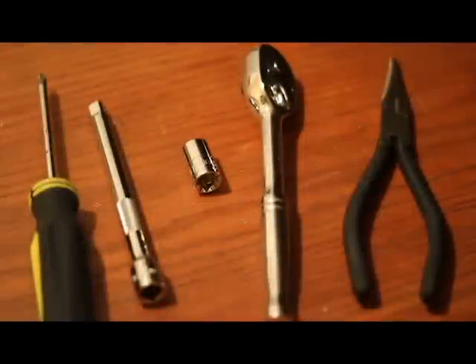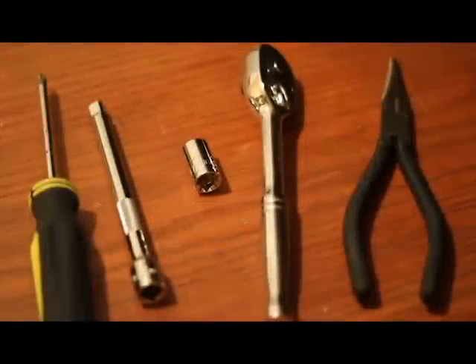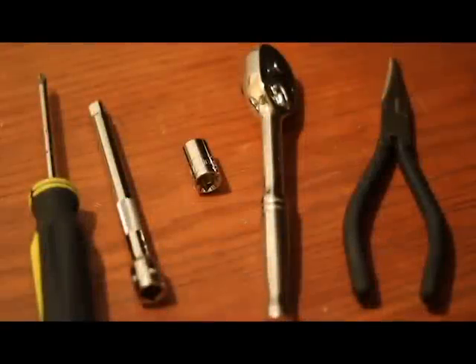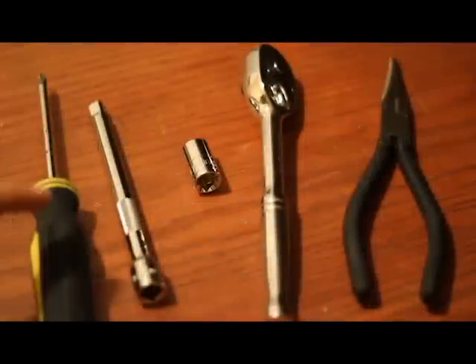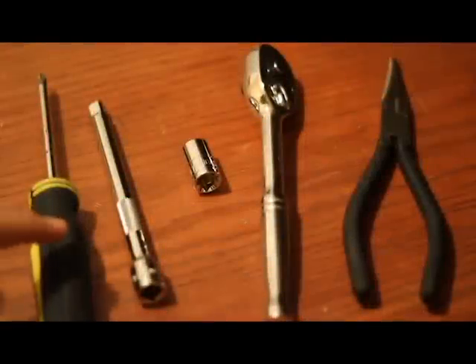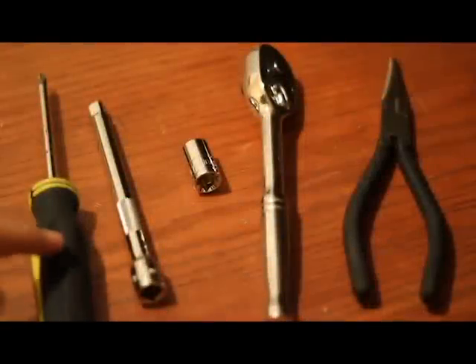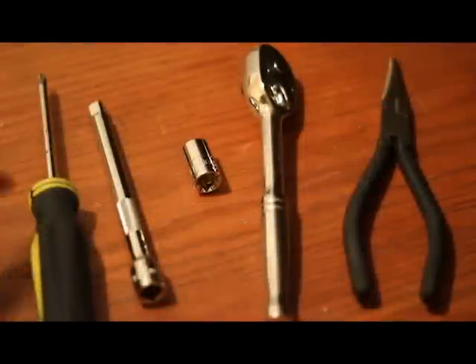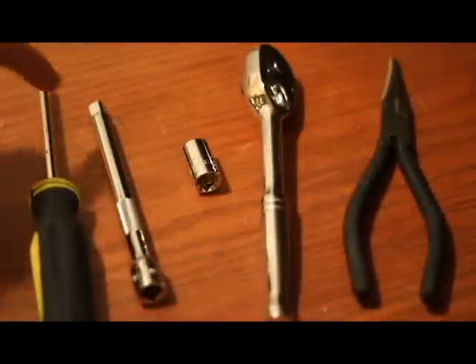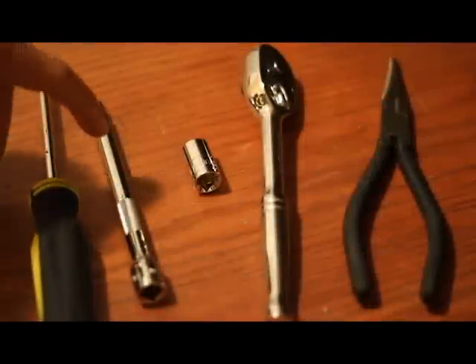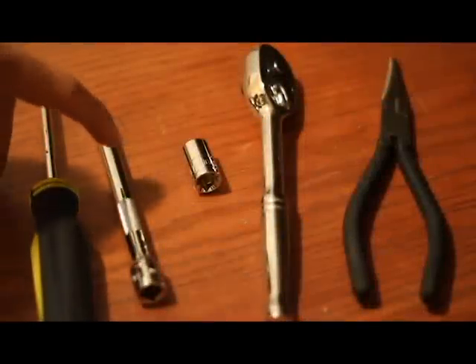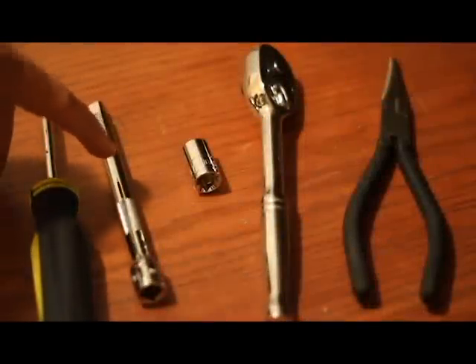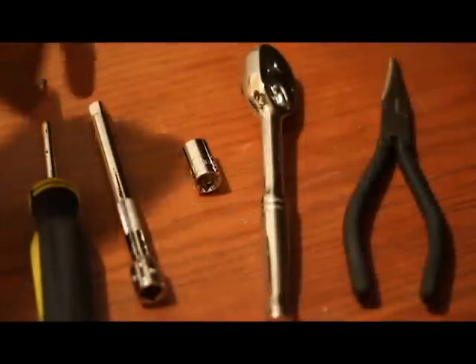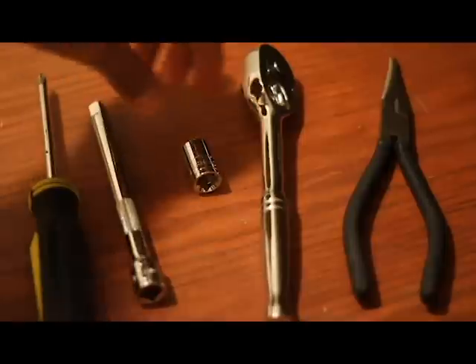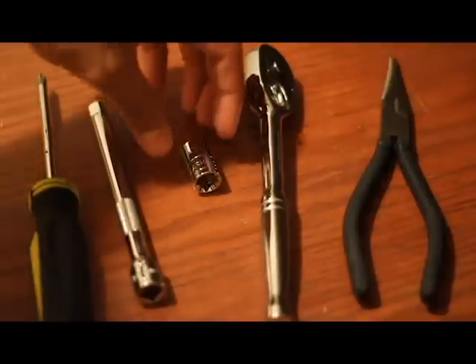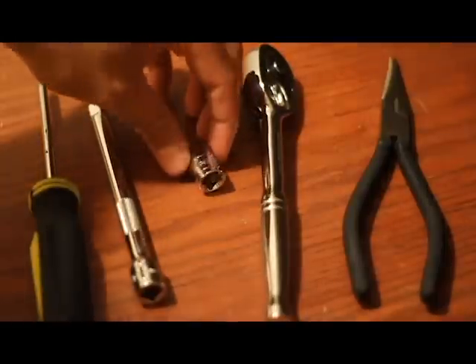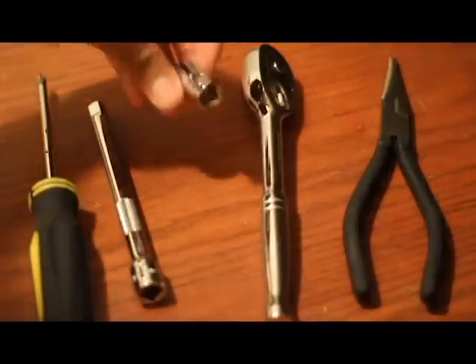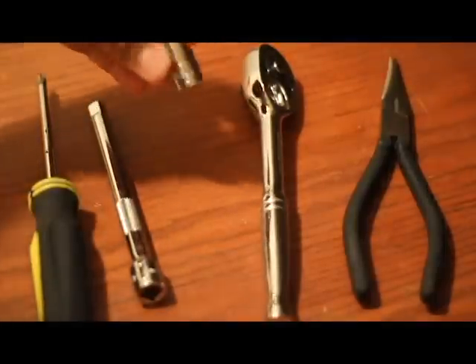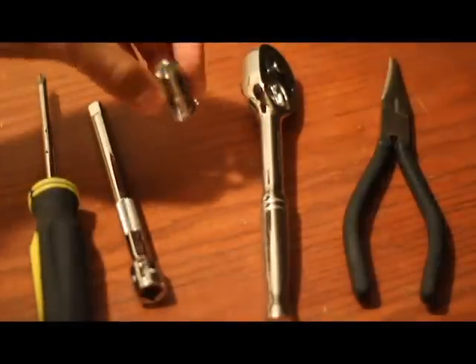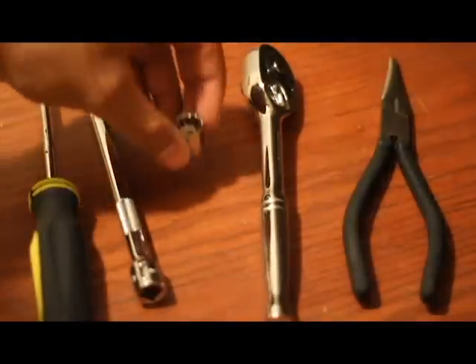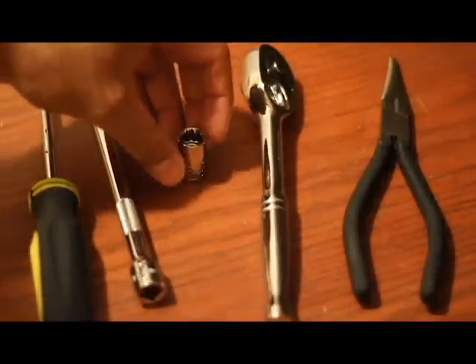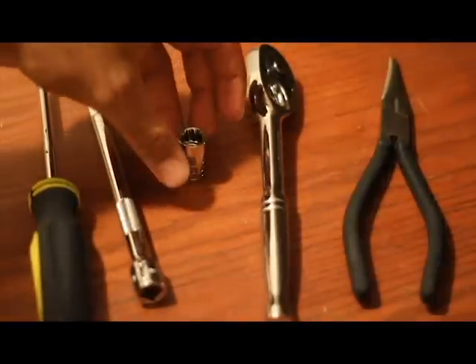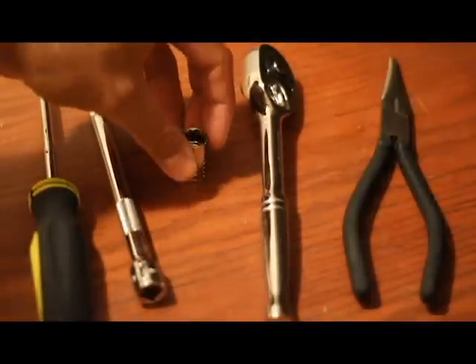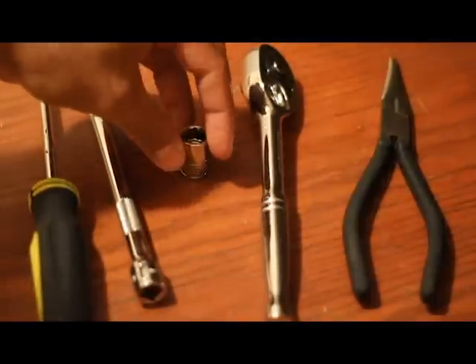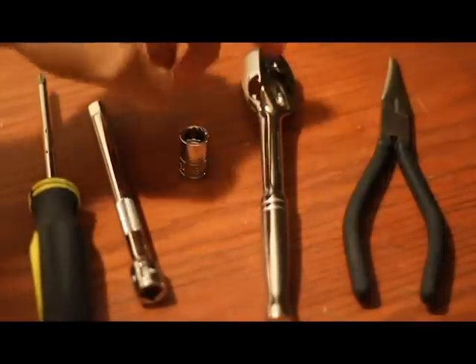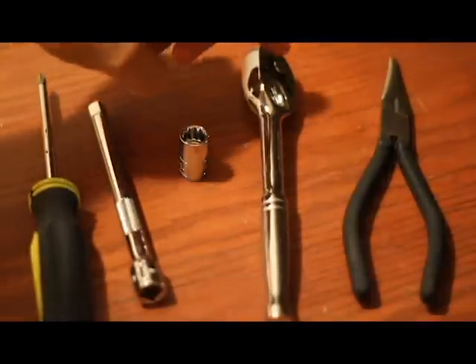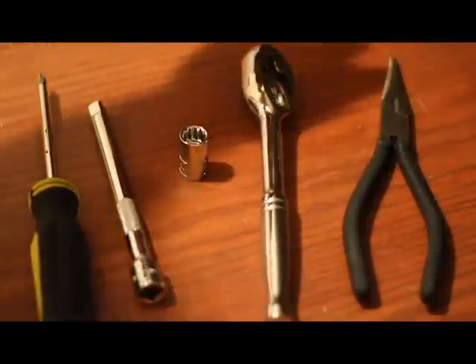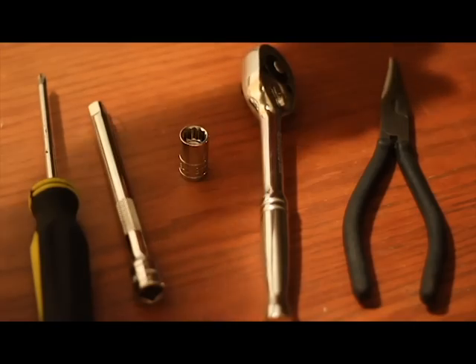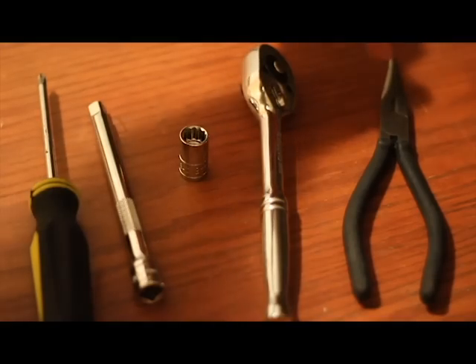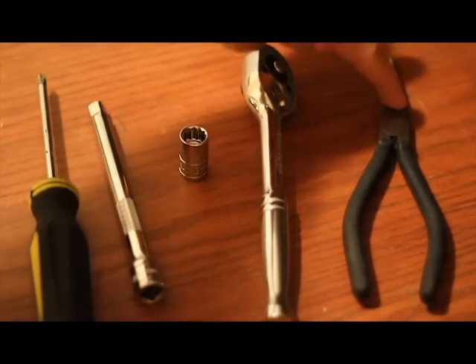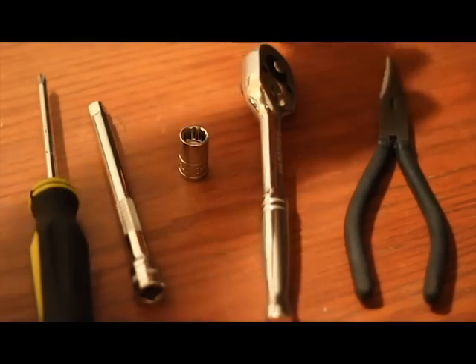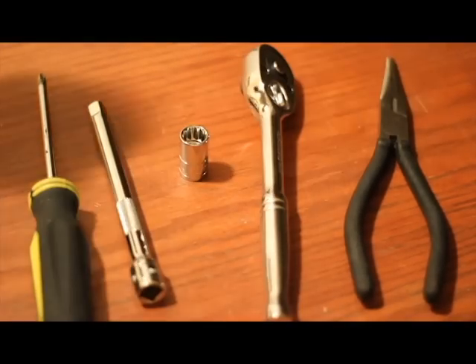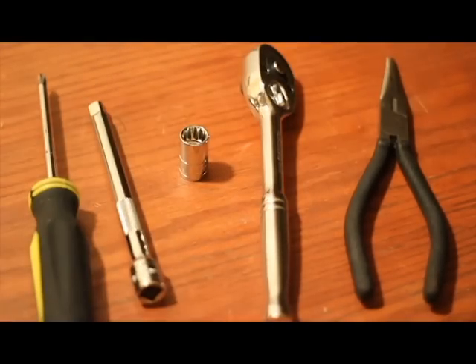That will be a Phillips screwdriver, an extension, a 12mm socket, and needle nose pliers.